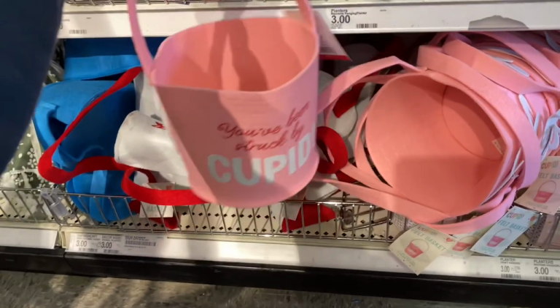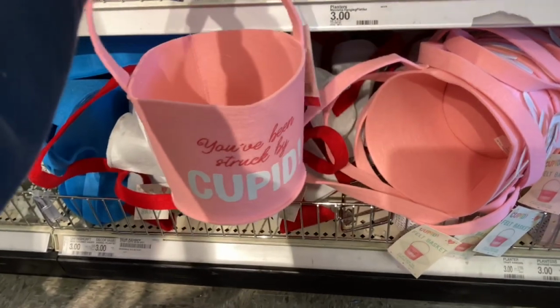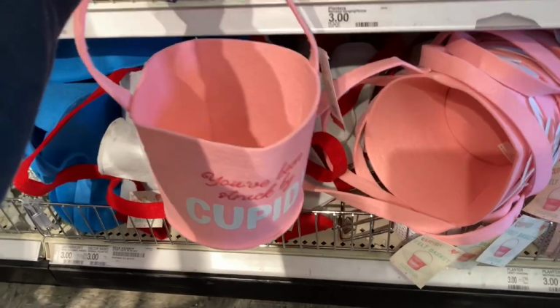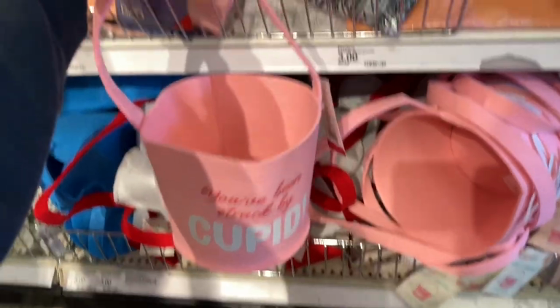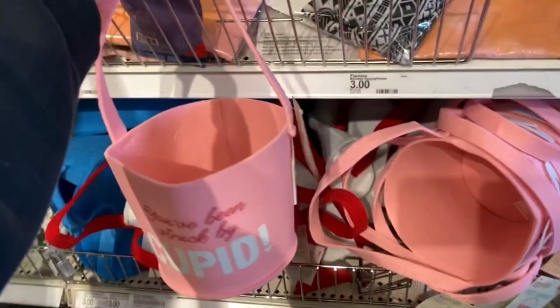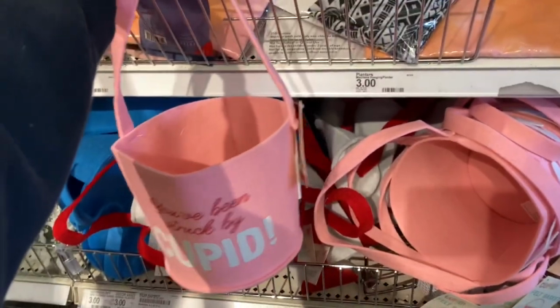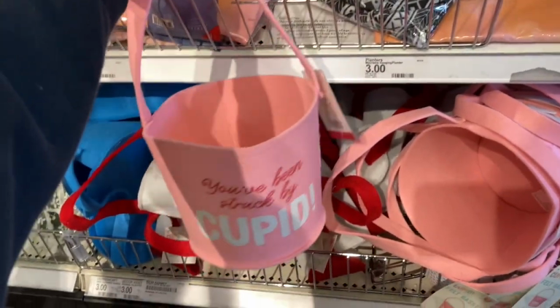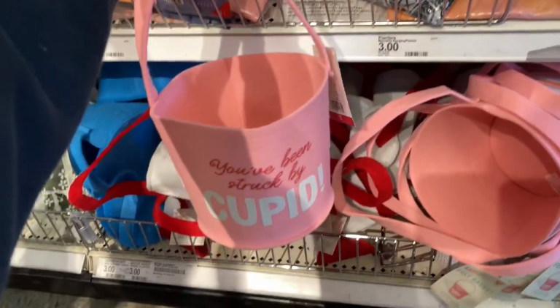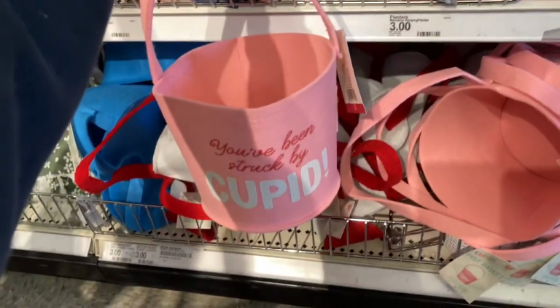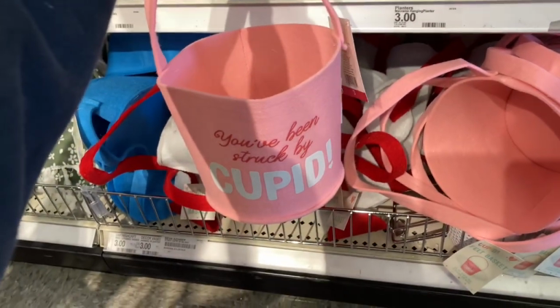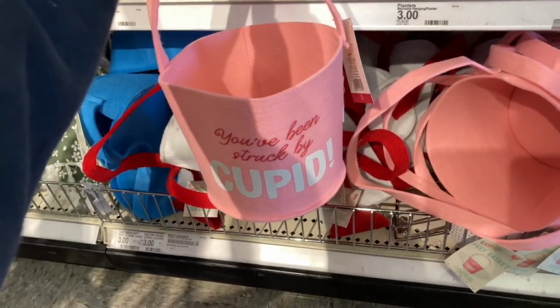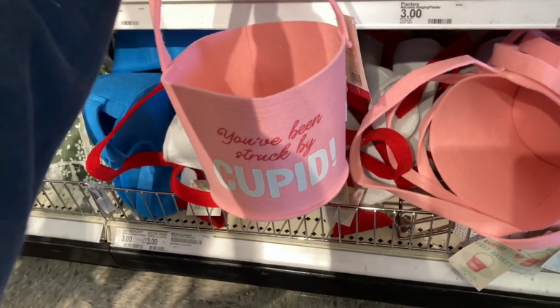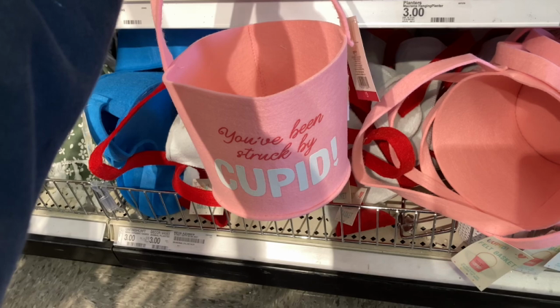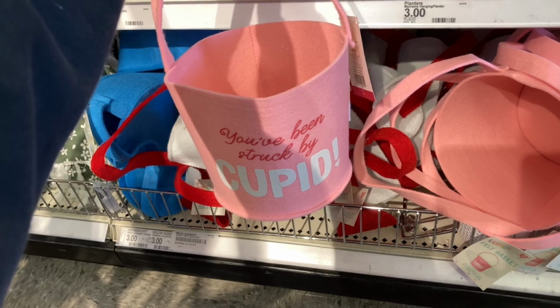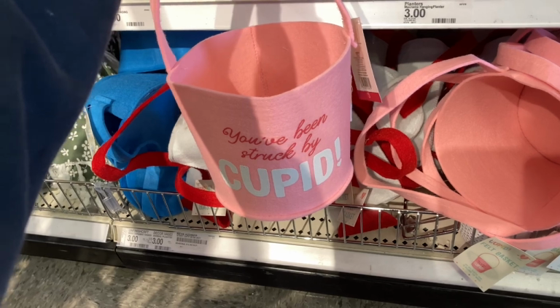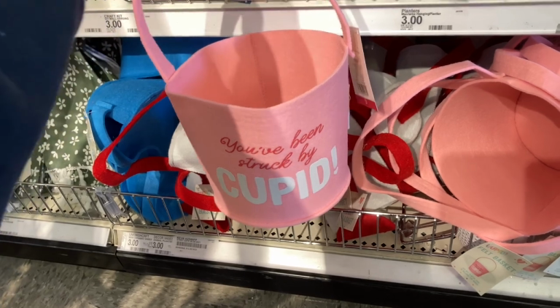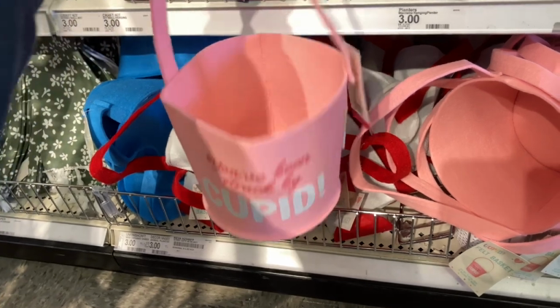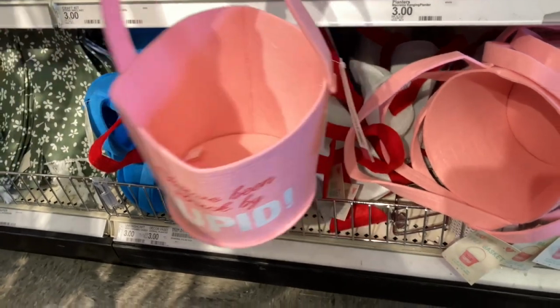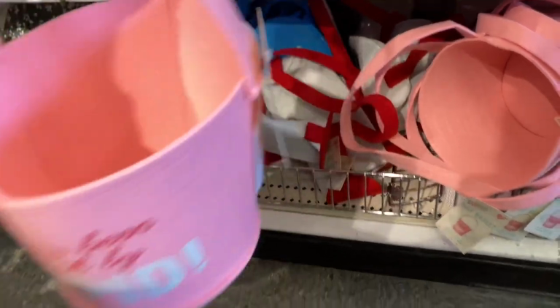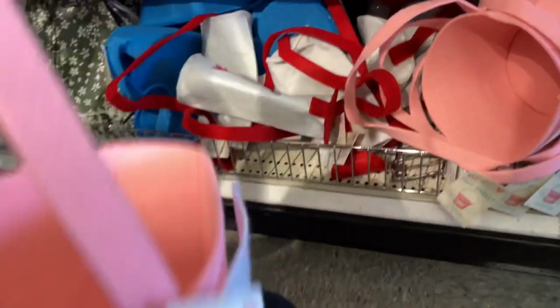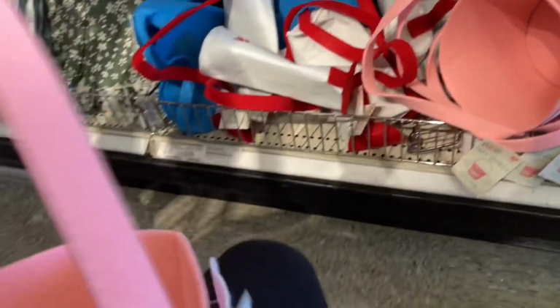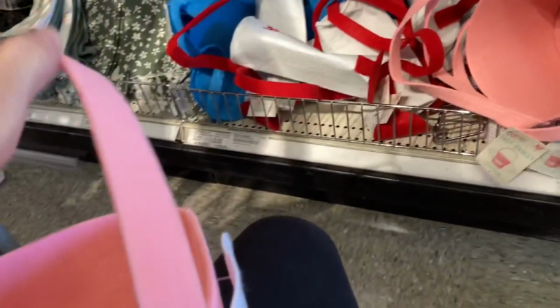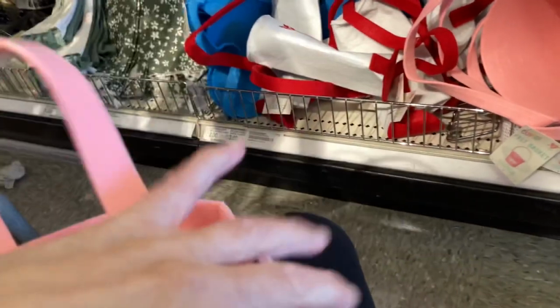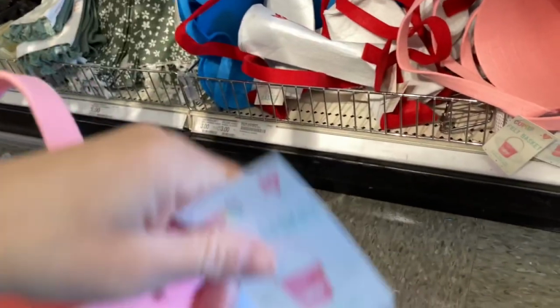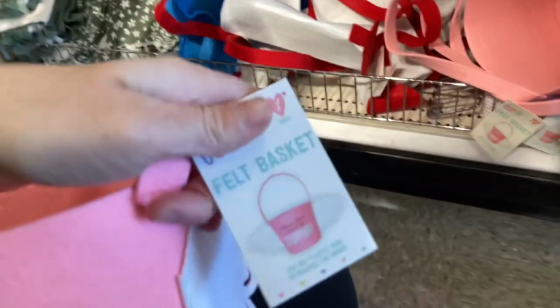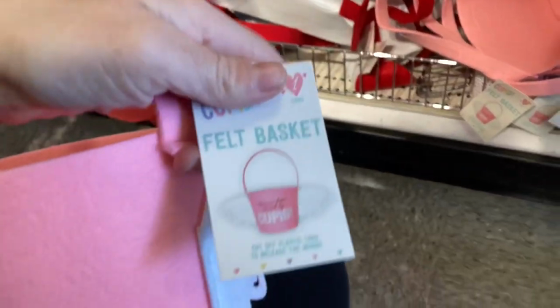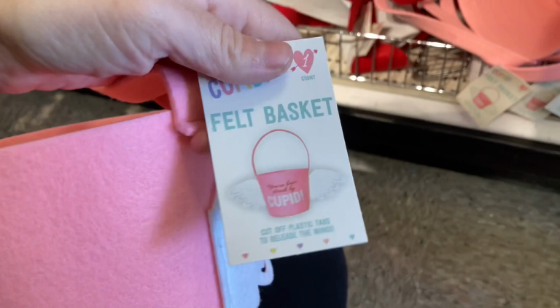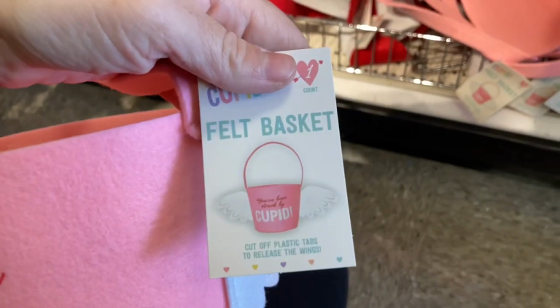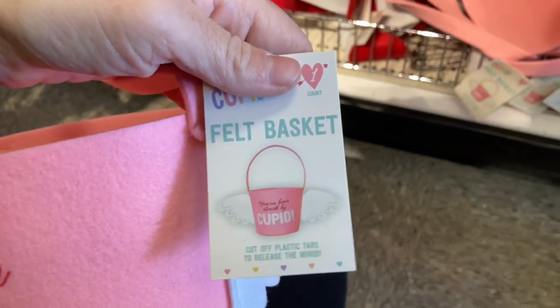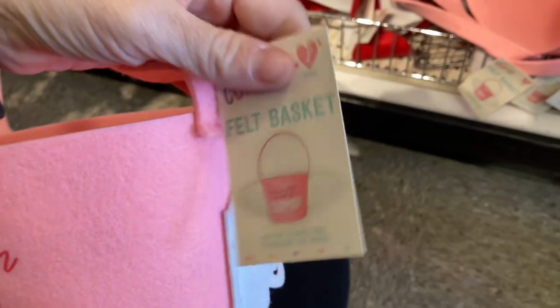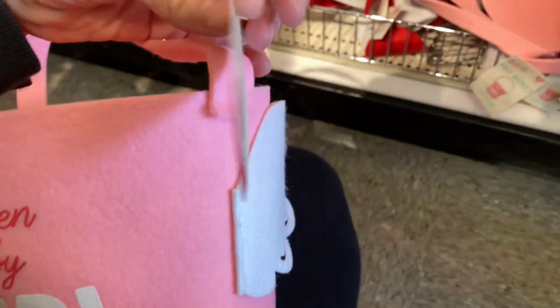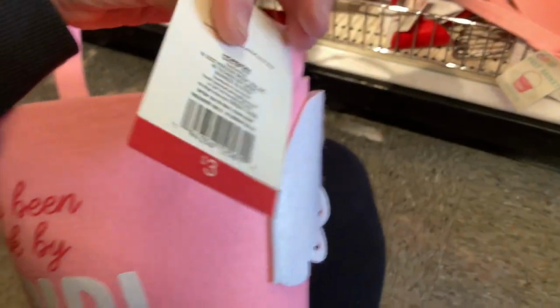If you're looking for last-minute basket ideas for Valentine's Day, they did have a collection of three items I wanted to share. Make your way over to the dollar spot before Valentine's Day and they may still have some things left.